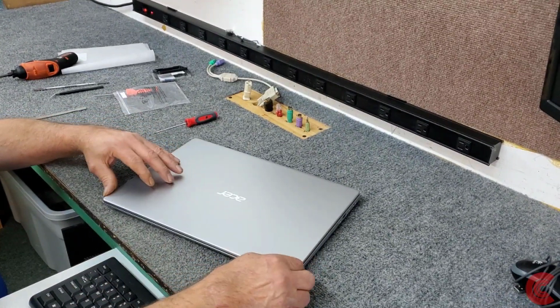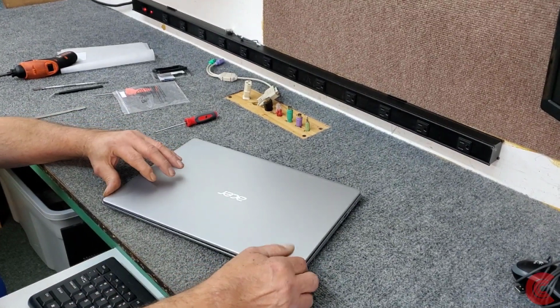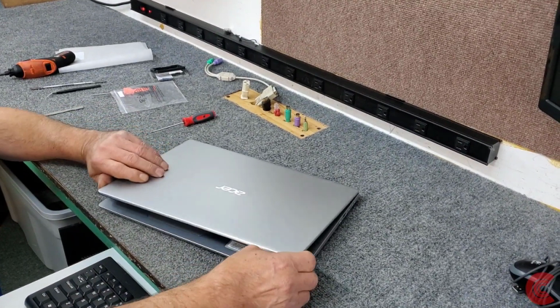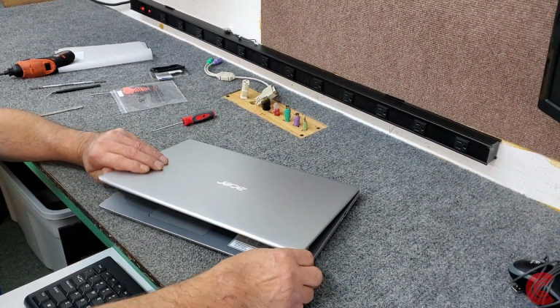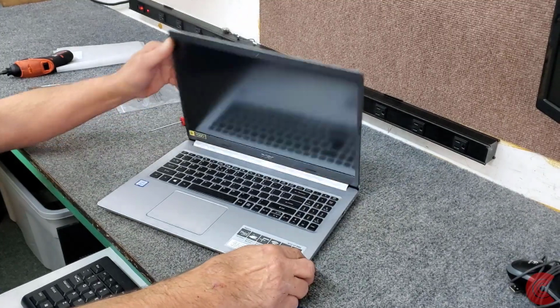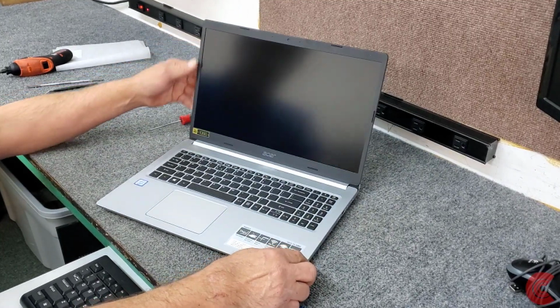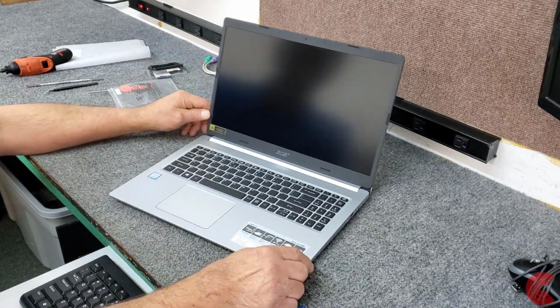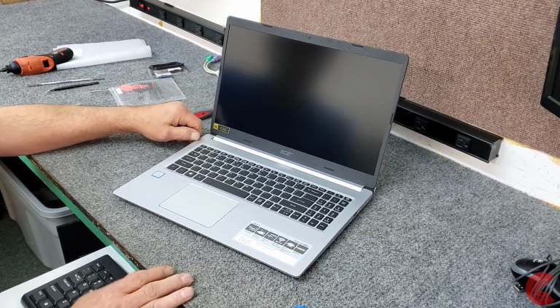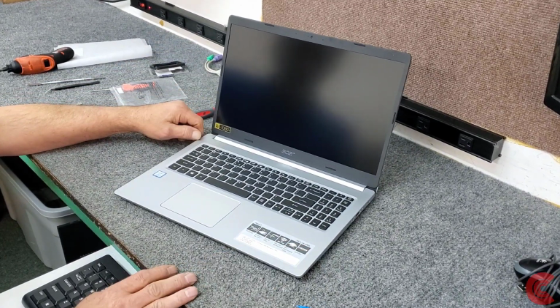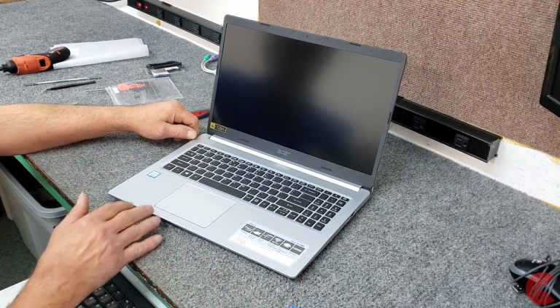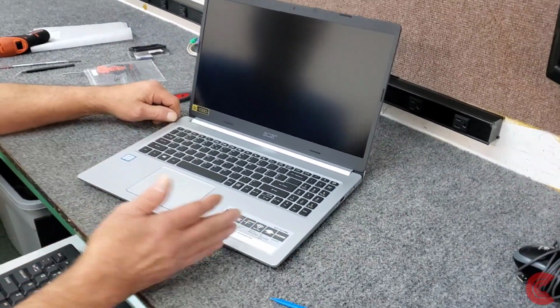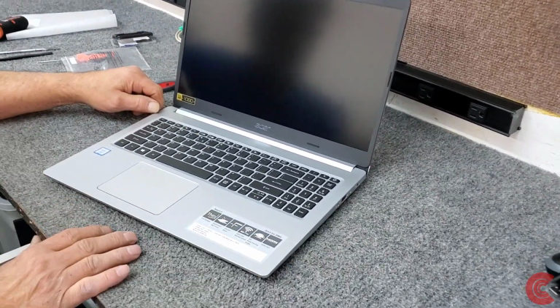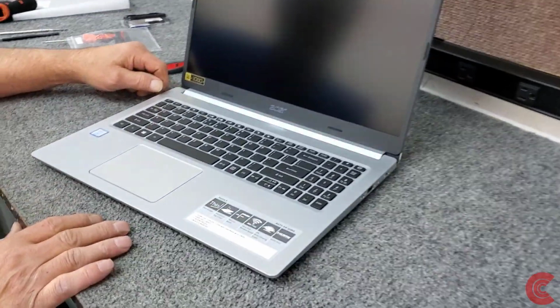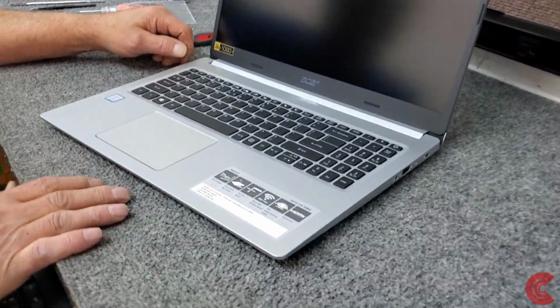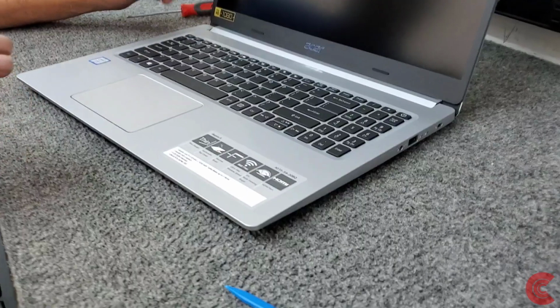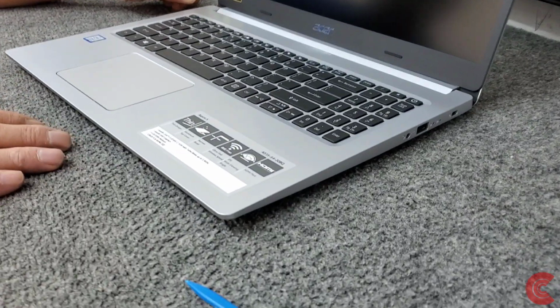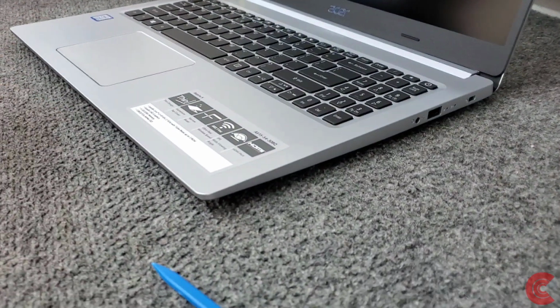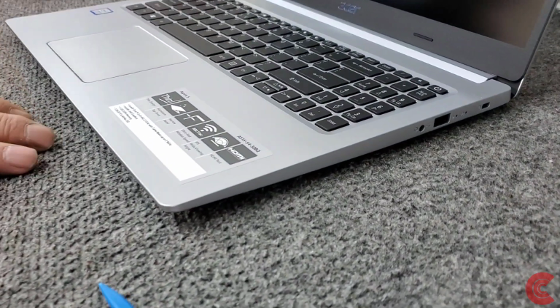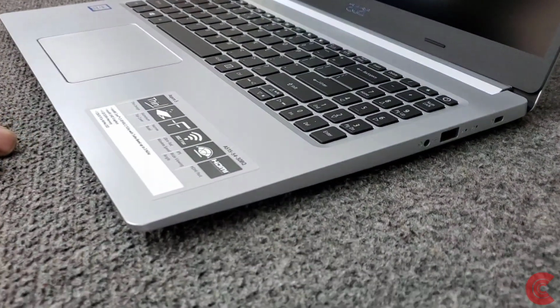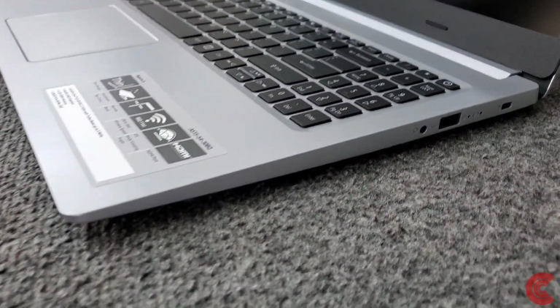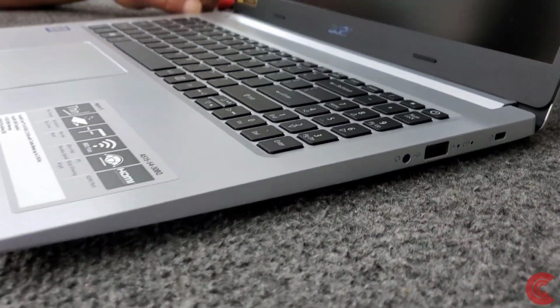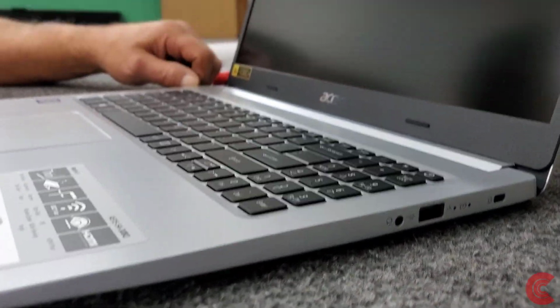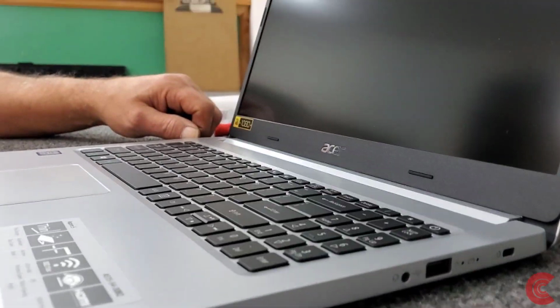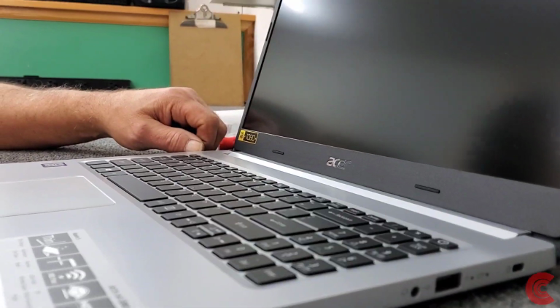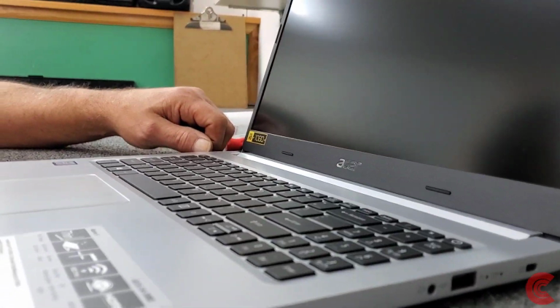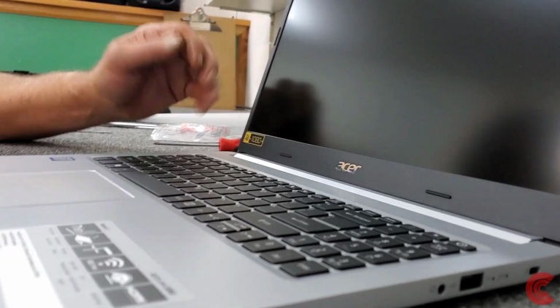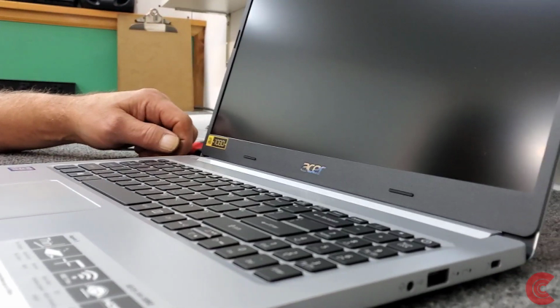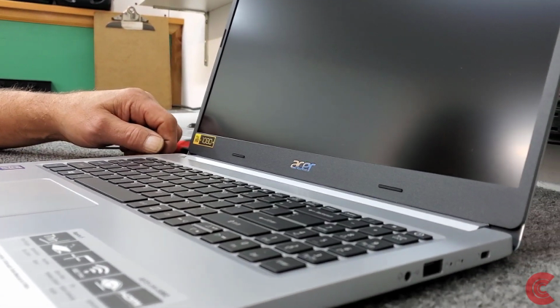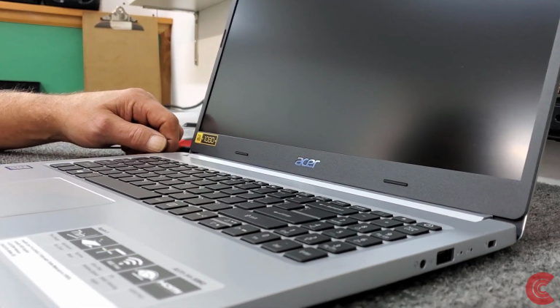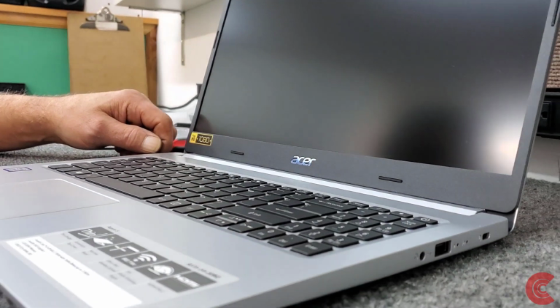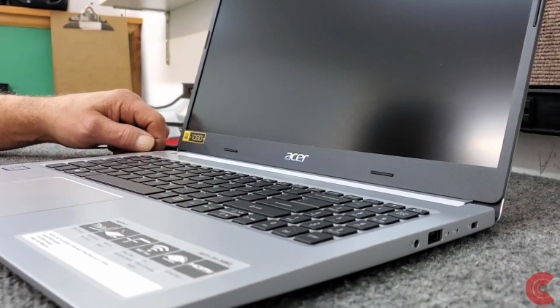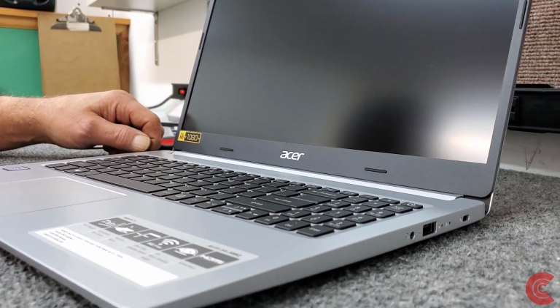Boot it up and we'll be all set to go. That was a fairly easy little upgrade on the Aspire 5. I appreciate you guys watching — don't forget to subscribe and give me a like. You can even click the little bell to get notified of all my new videos. Thanks for watching and have a great day!